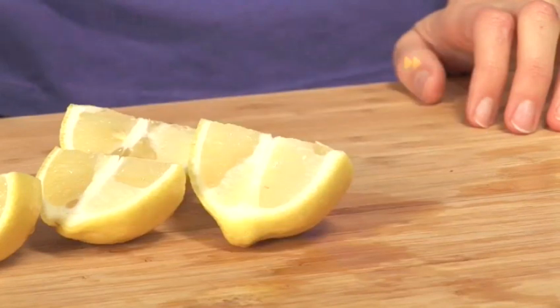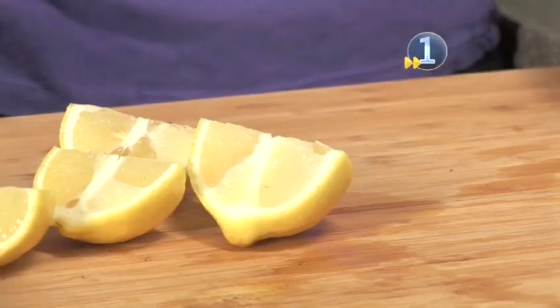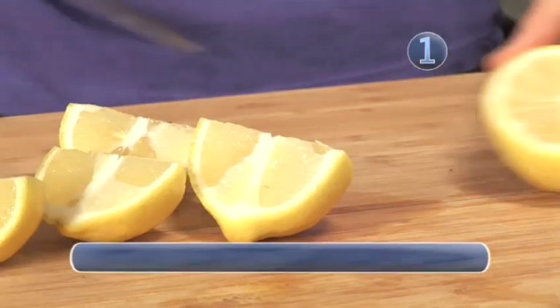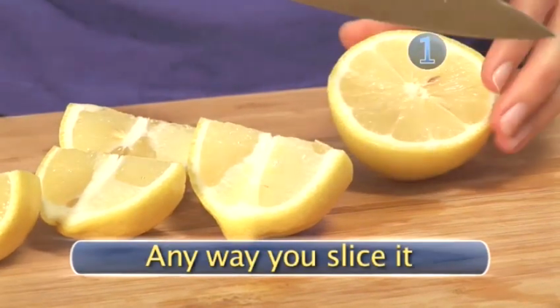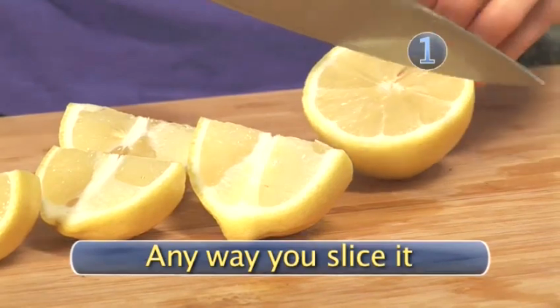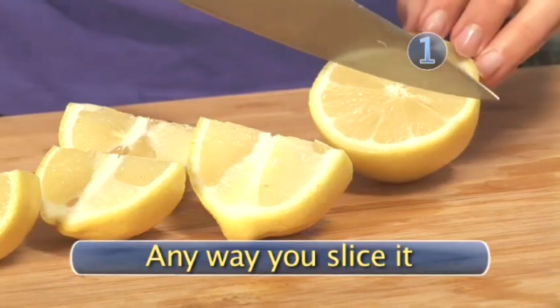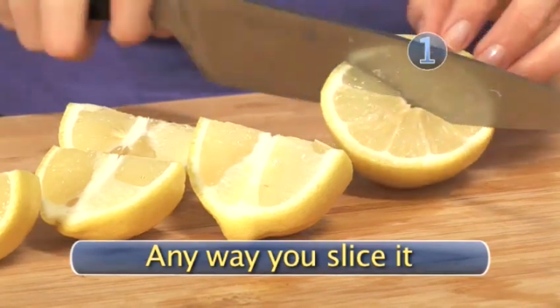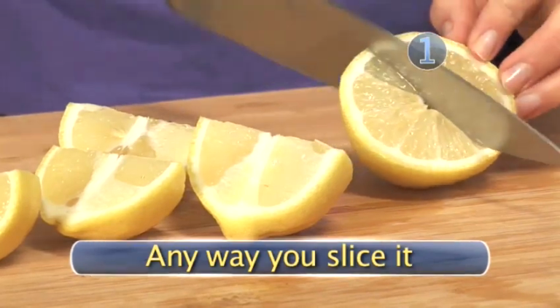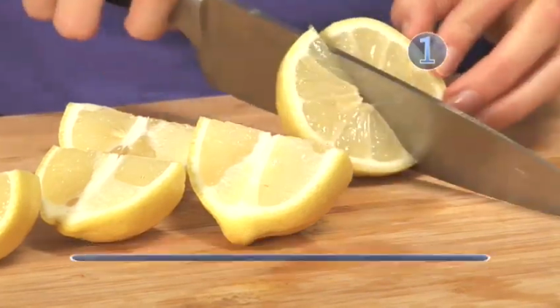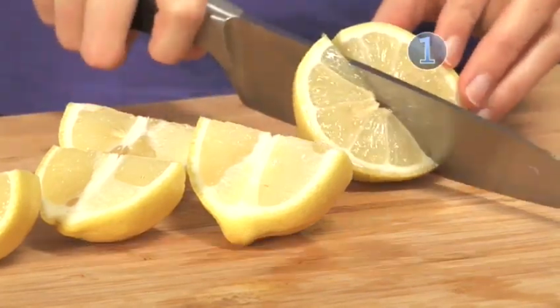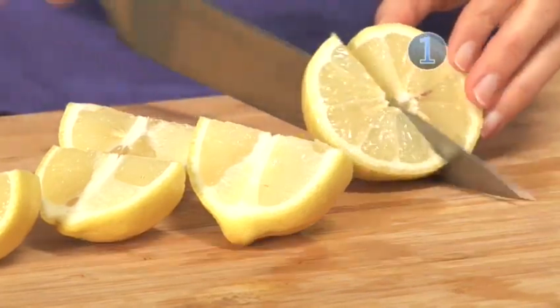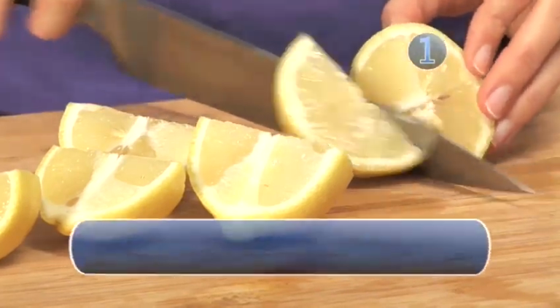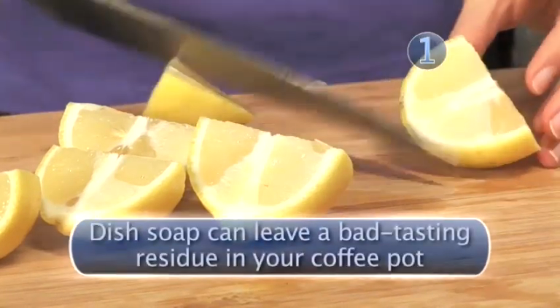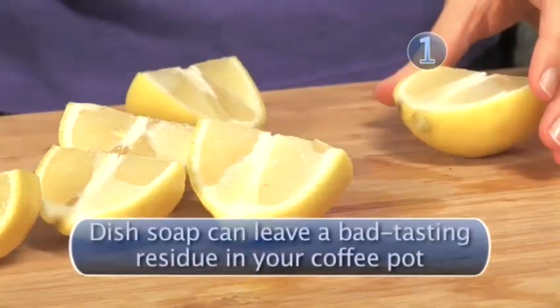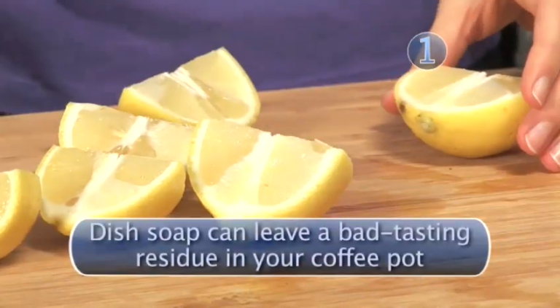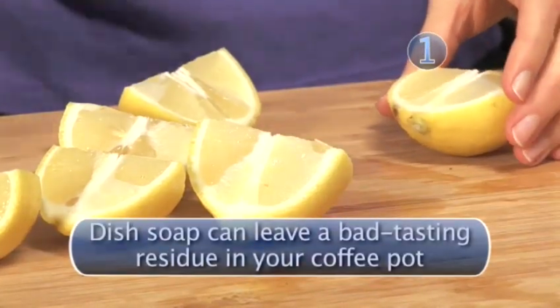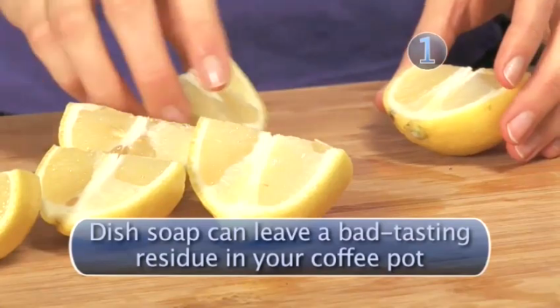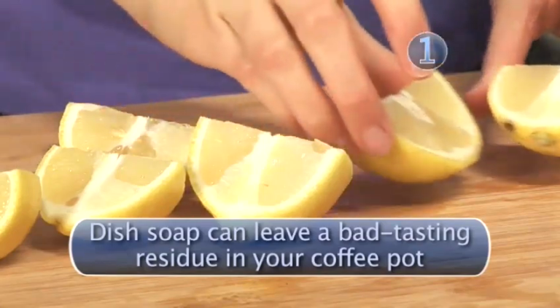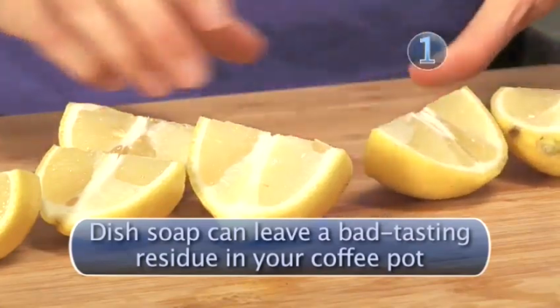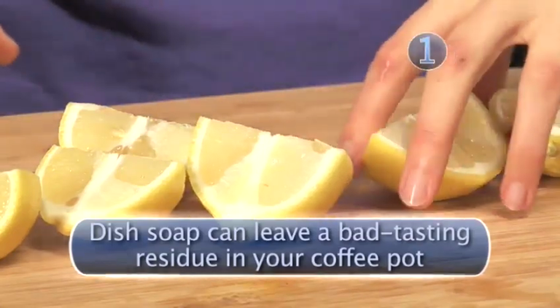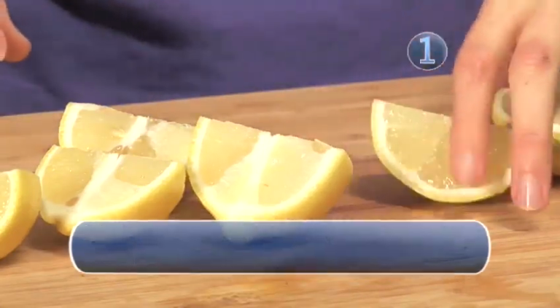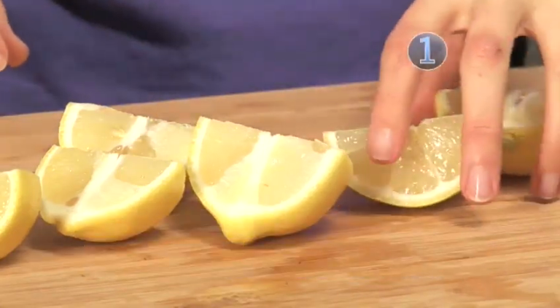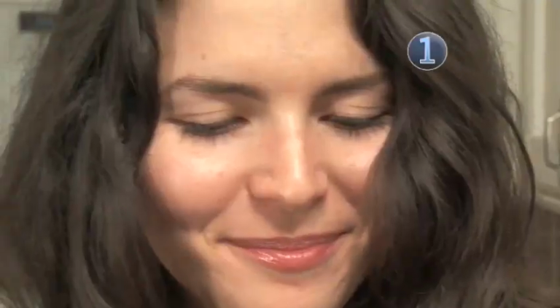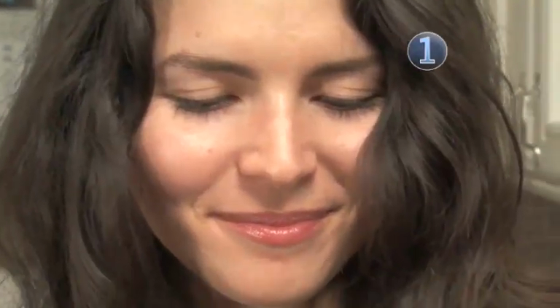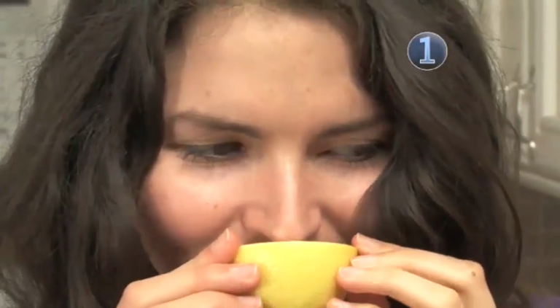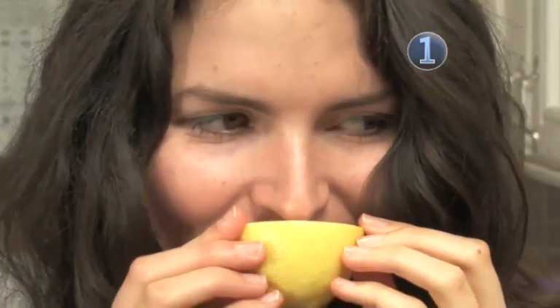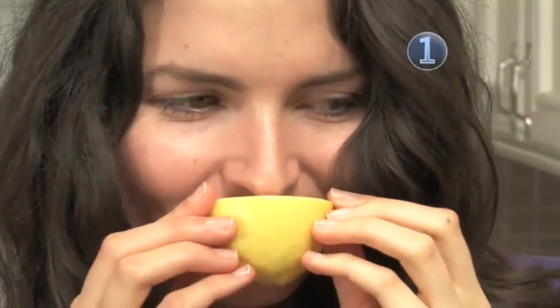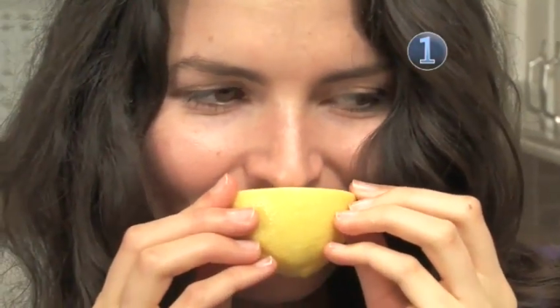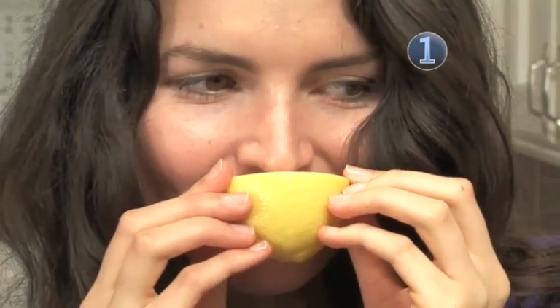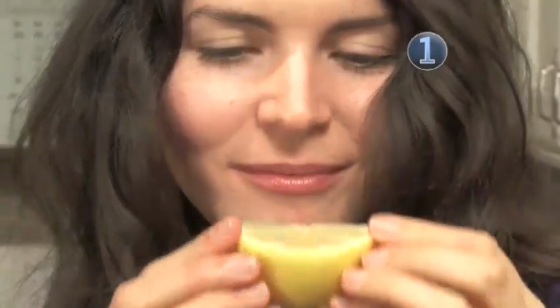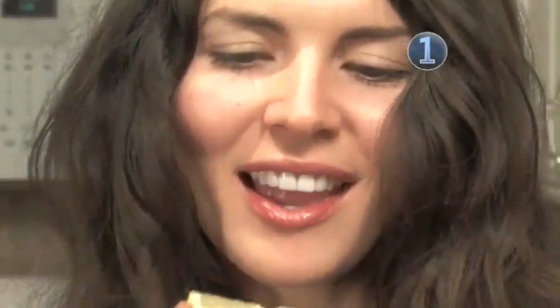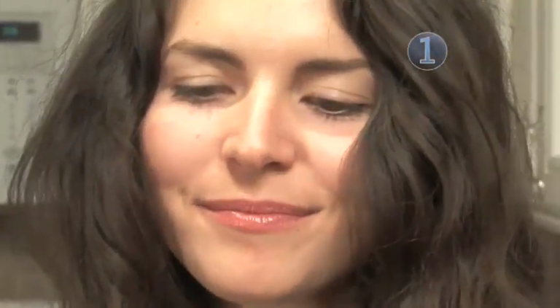Step 1: Any way you slice it. Grab your kitchen knife and slice two lemons into wedges. The lemons contain acid and provide the cleaning power to cut through your coffee stains and help disinfect the coffee pot.